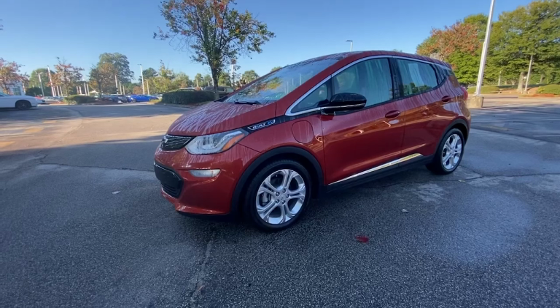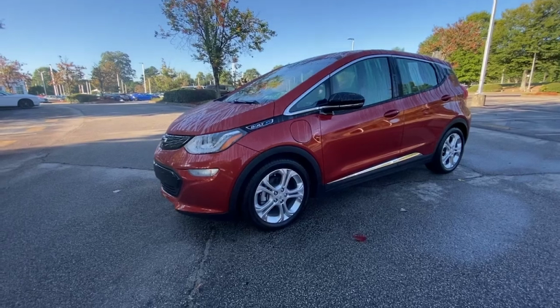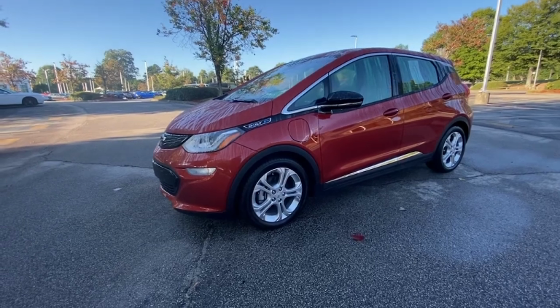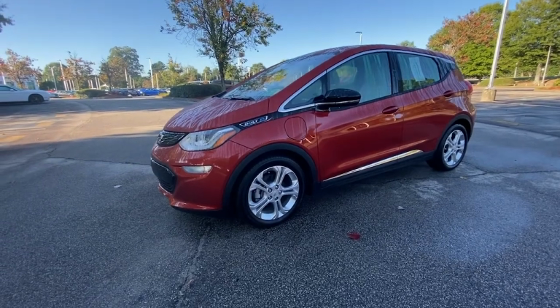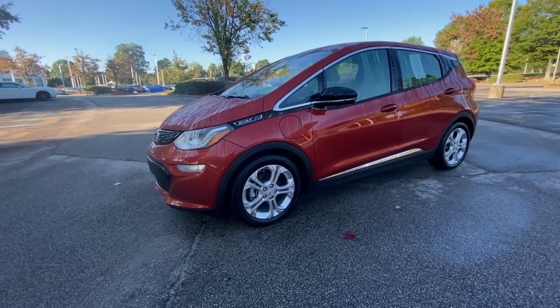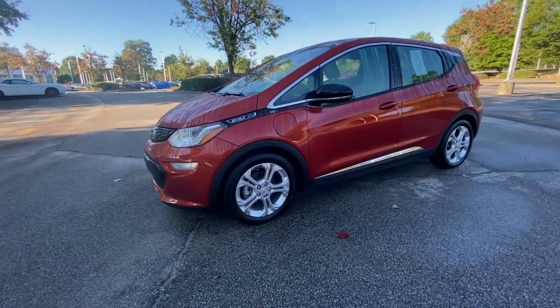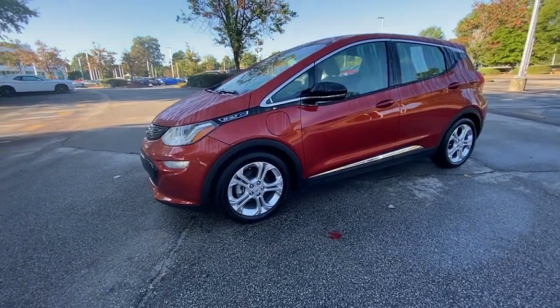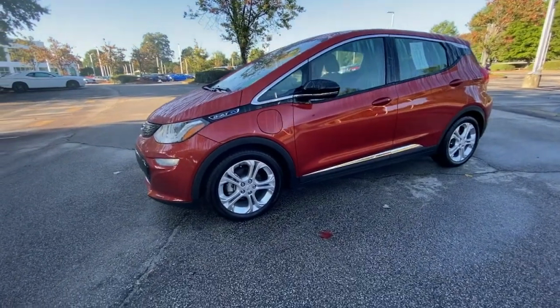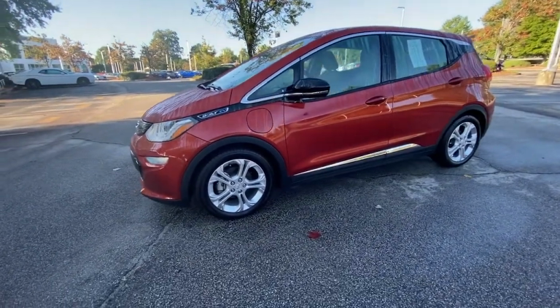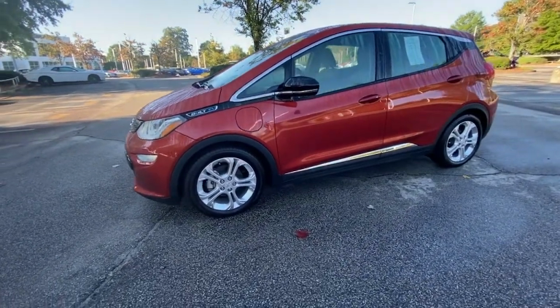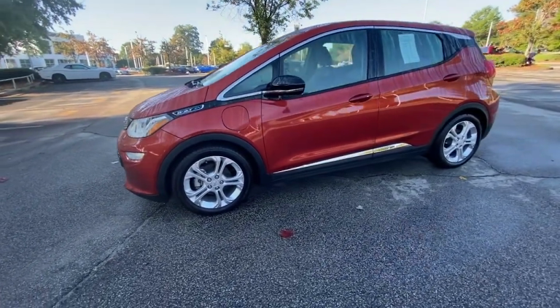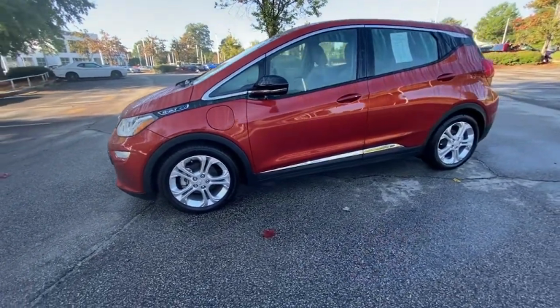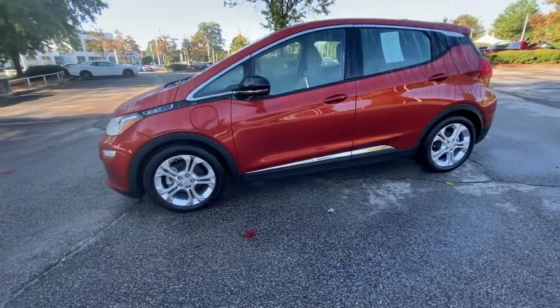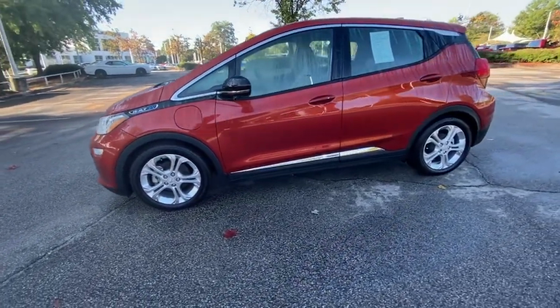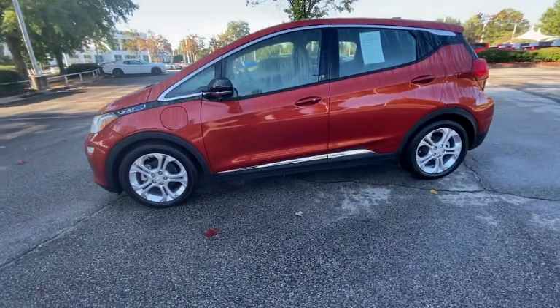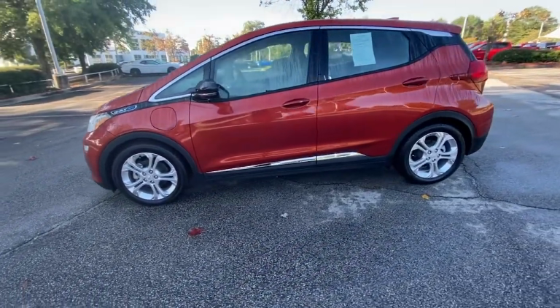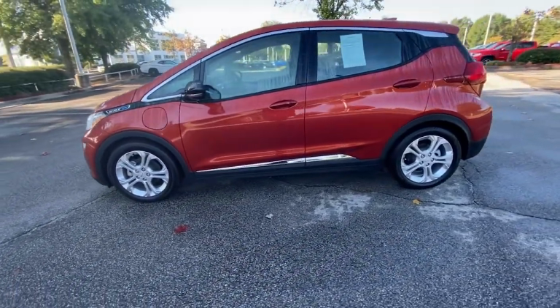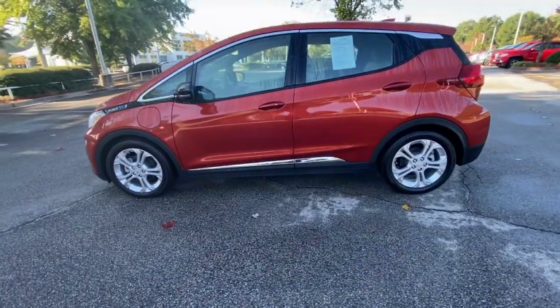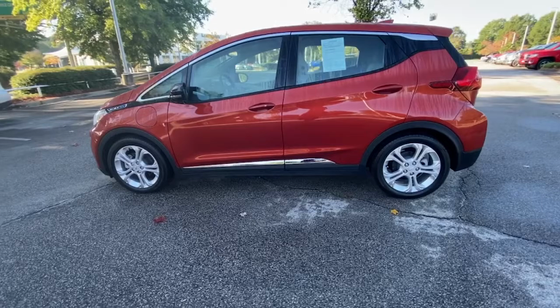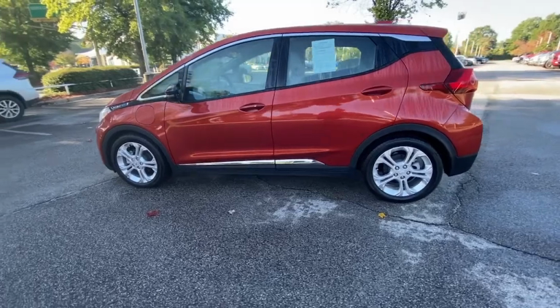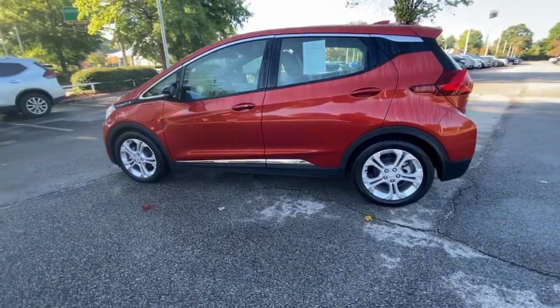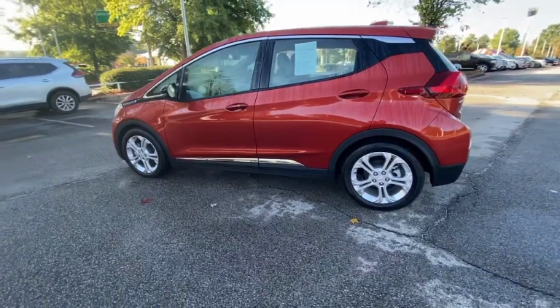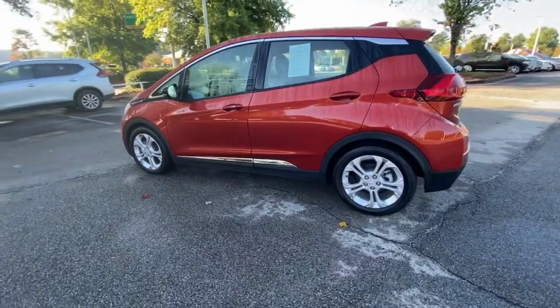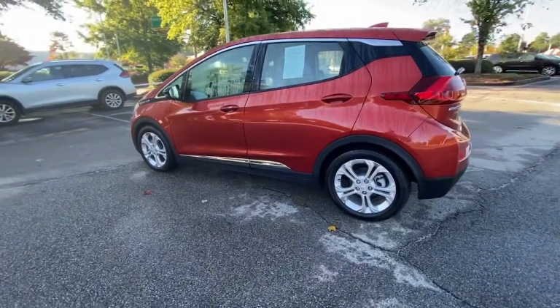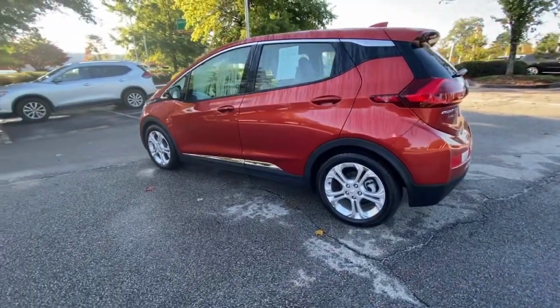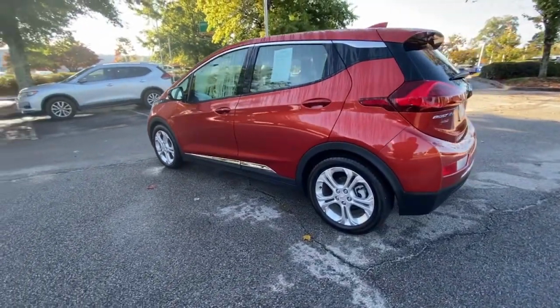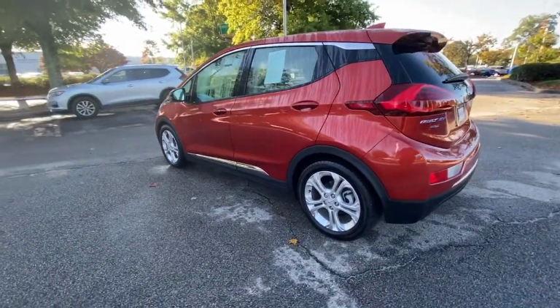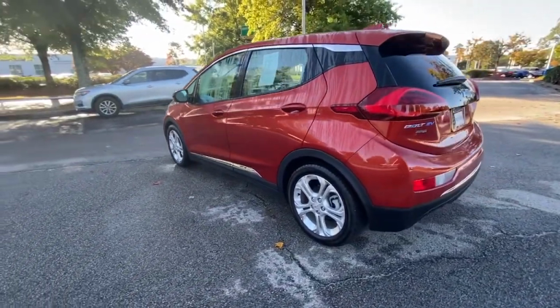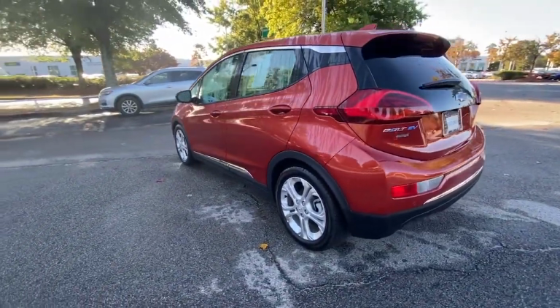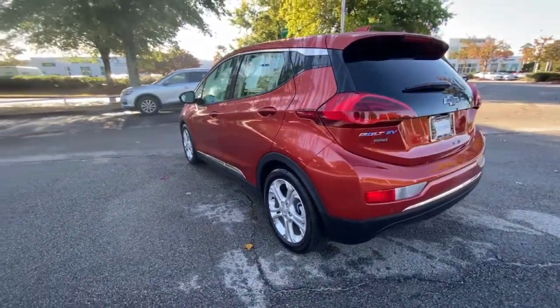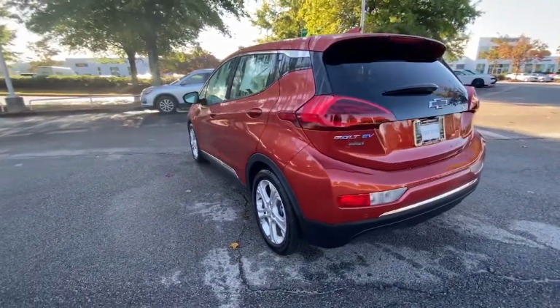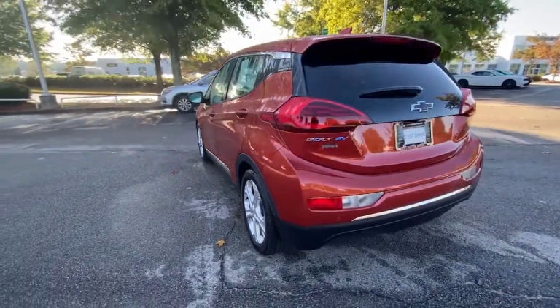You will be amazed by this 2020 Chevrolet Bolt EV. This vehicle is an outstanding buy with fewer than 10,000 miles on the odometer.